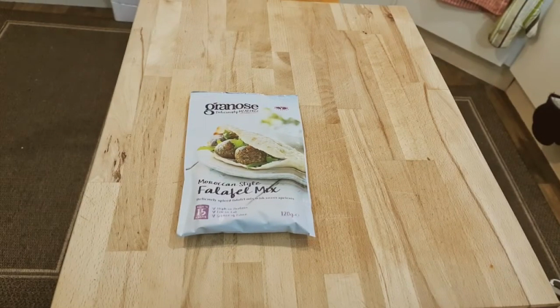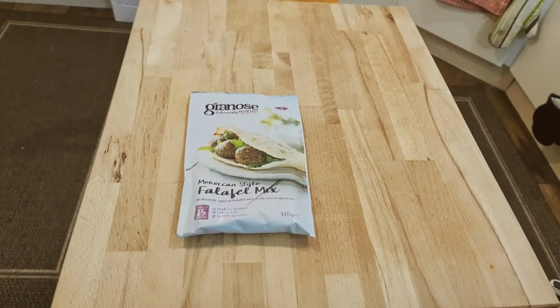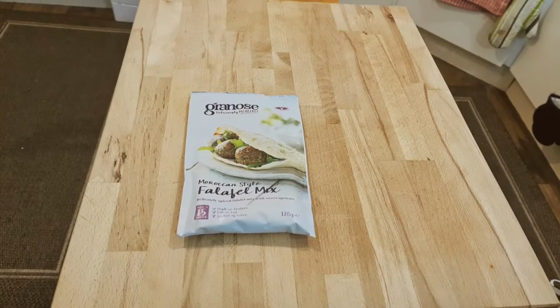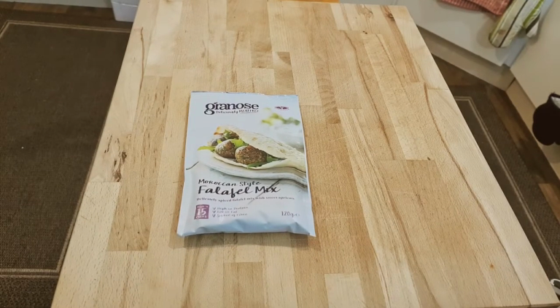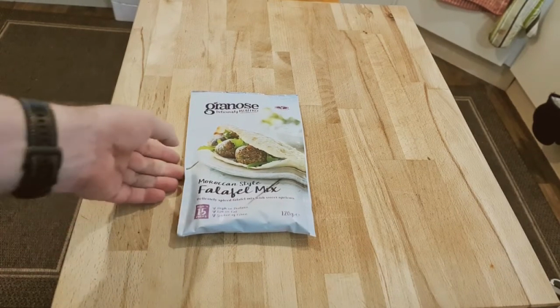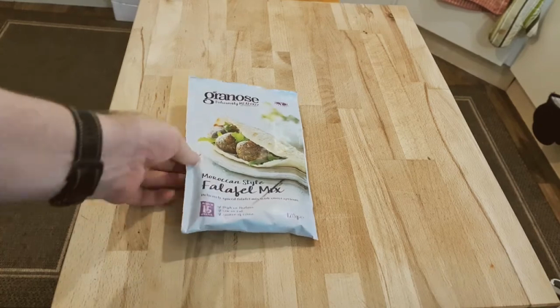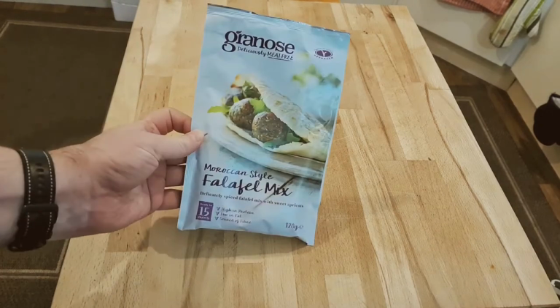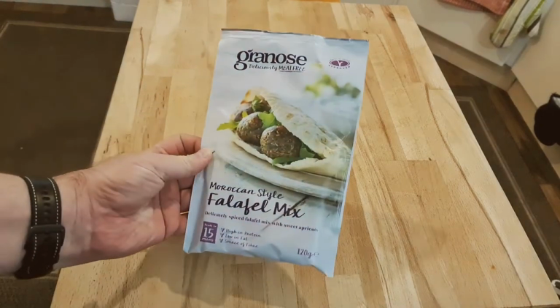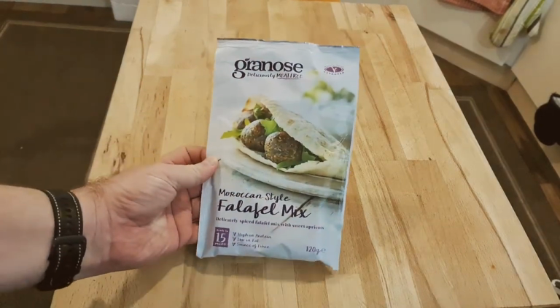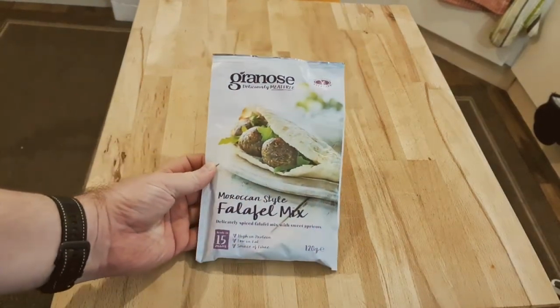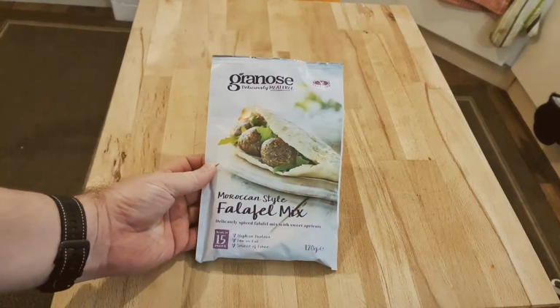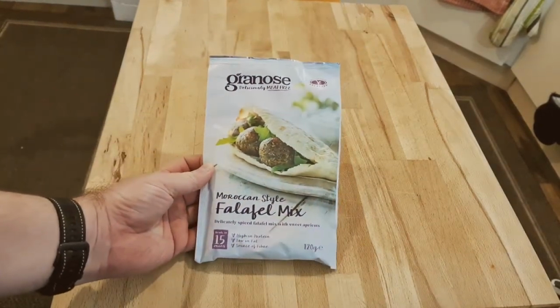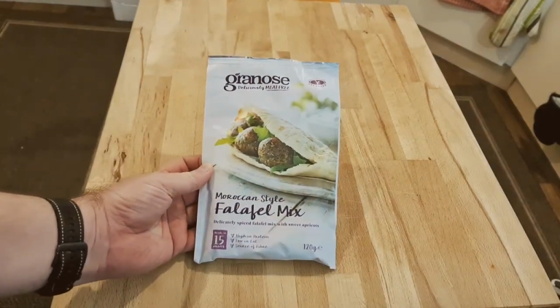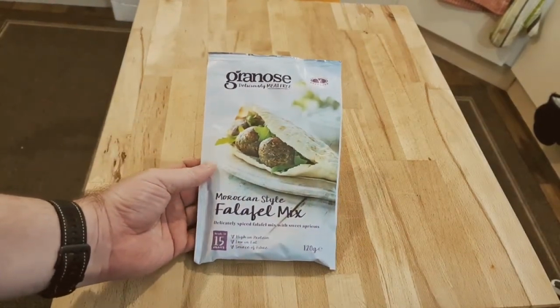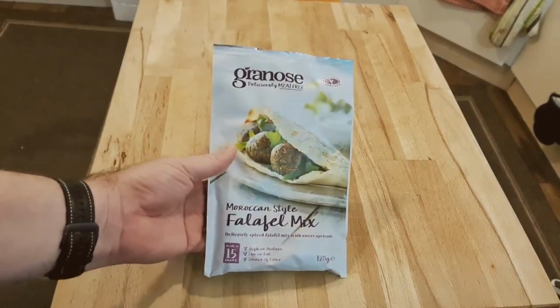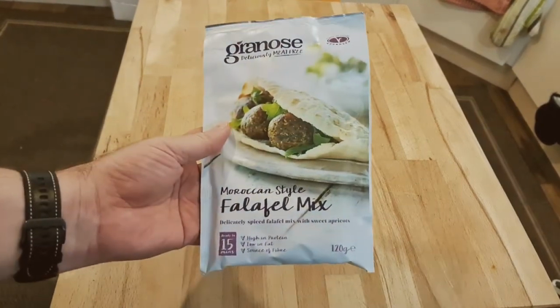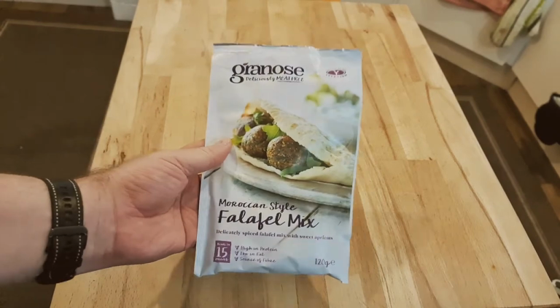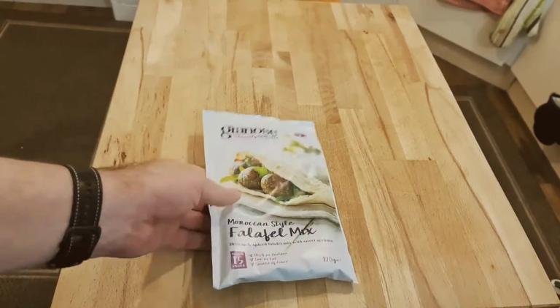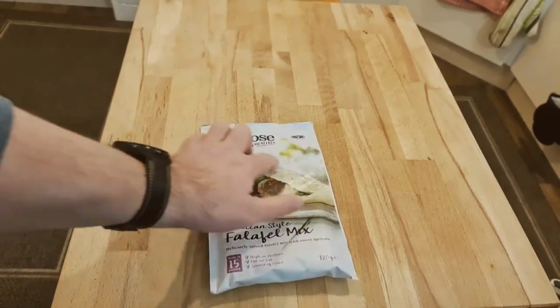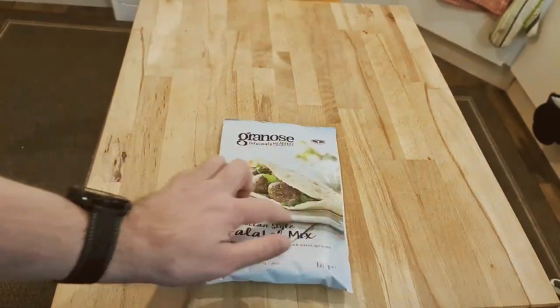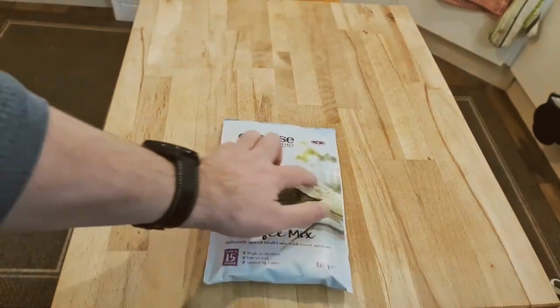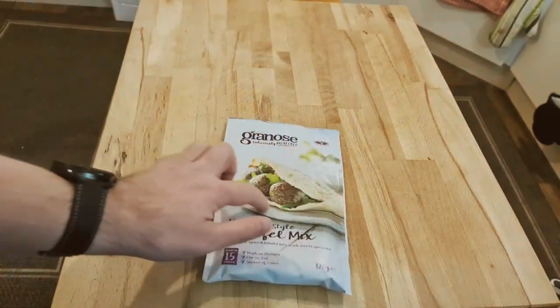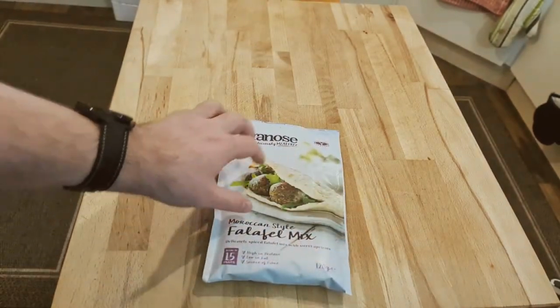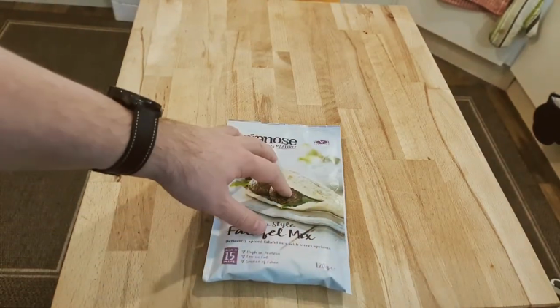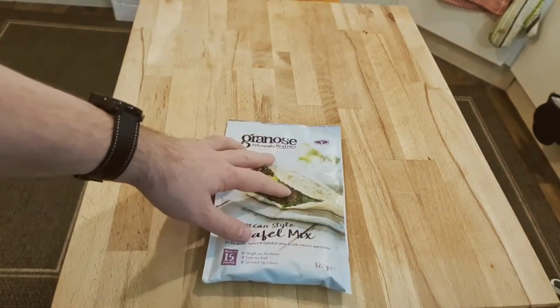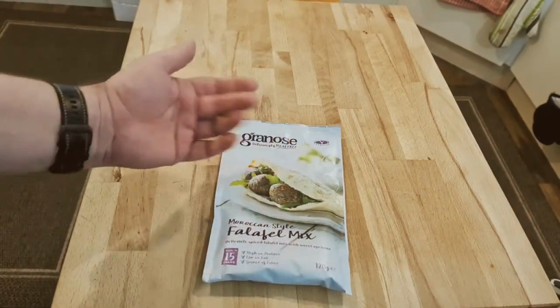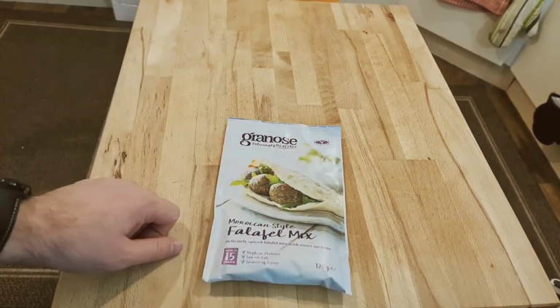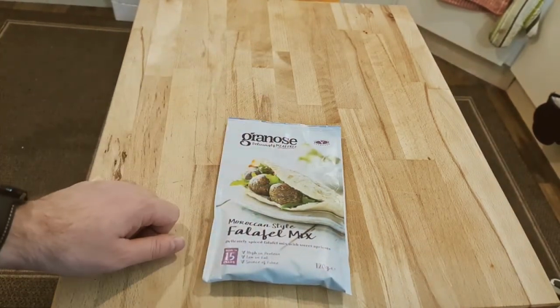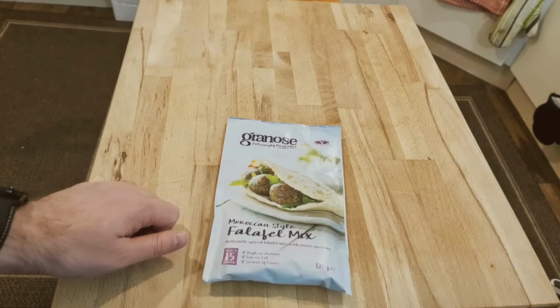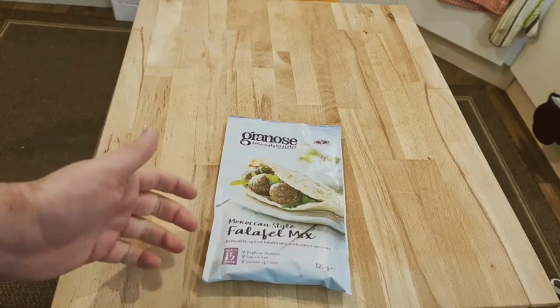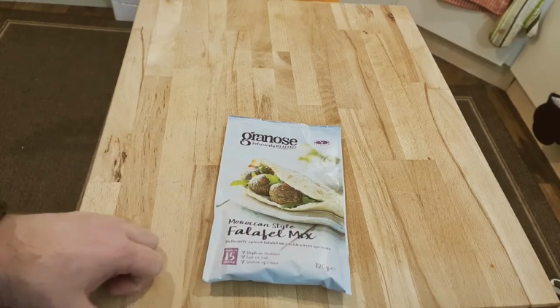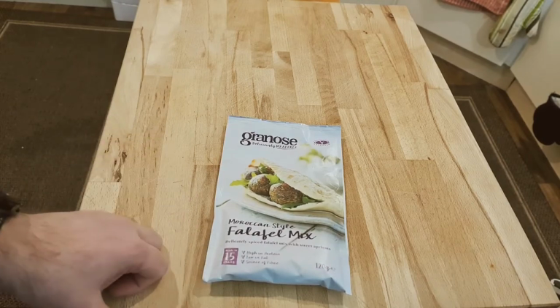Welcome to Bad Food Blog. Today's food is Moroccan style falafel mix, which I'm going to make and present in pita bread.